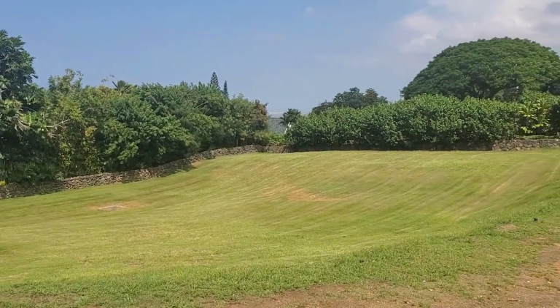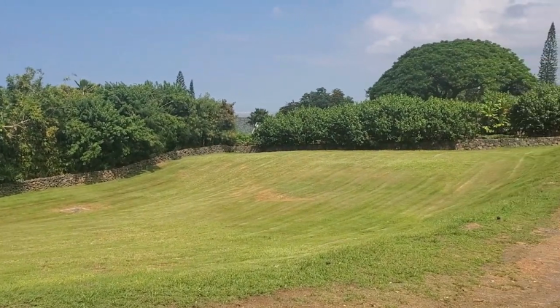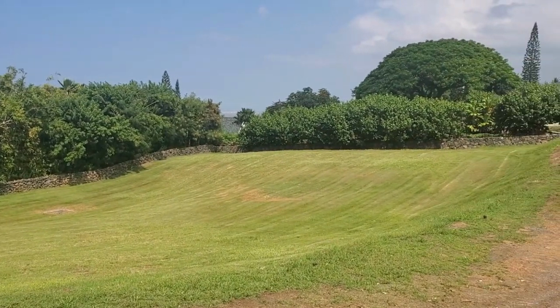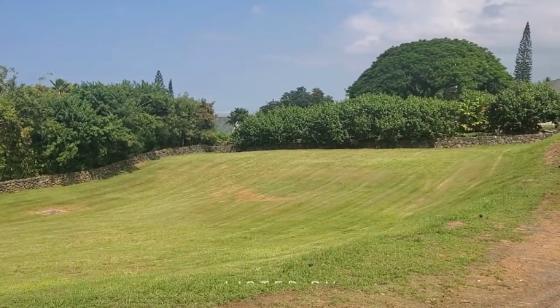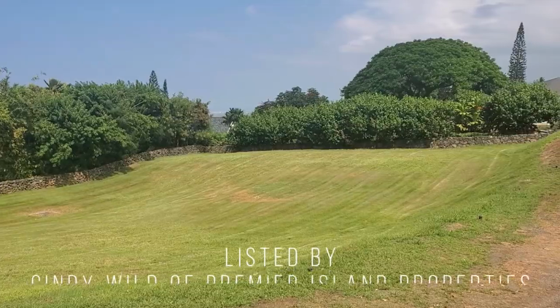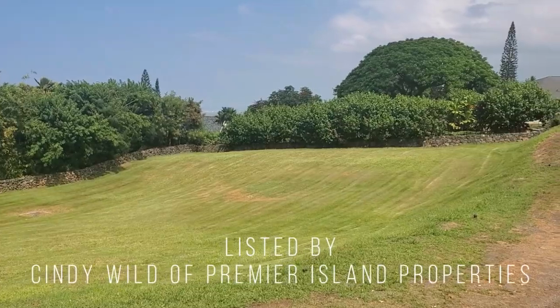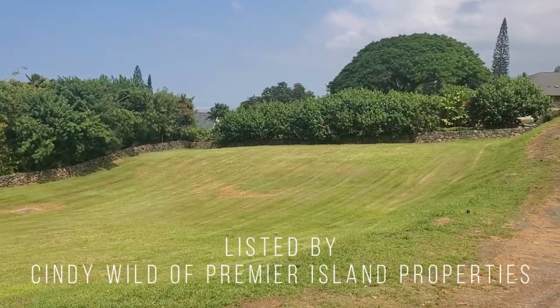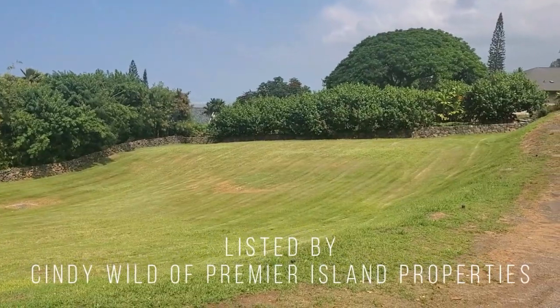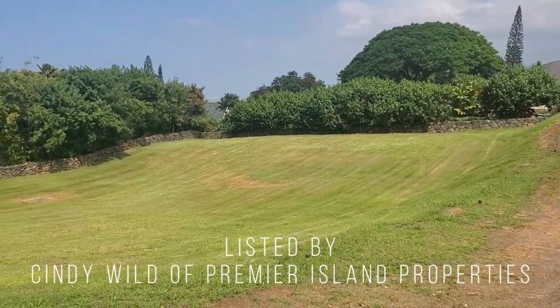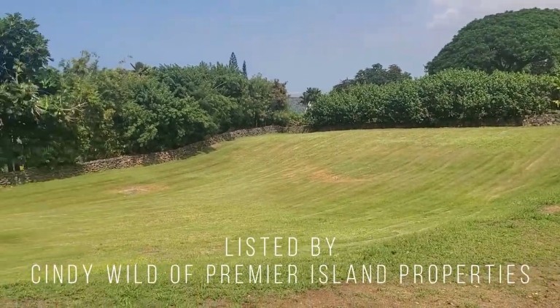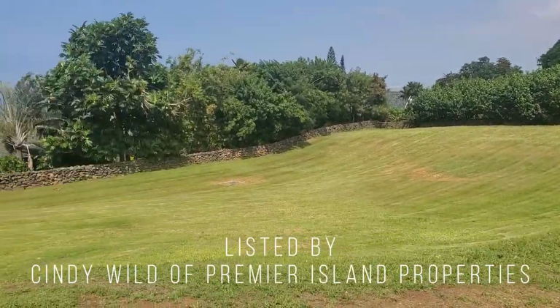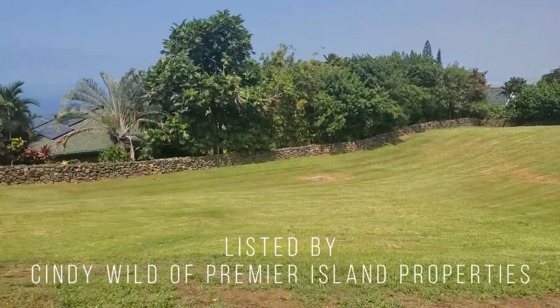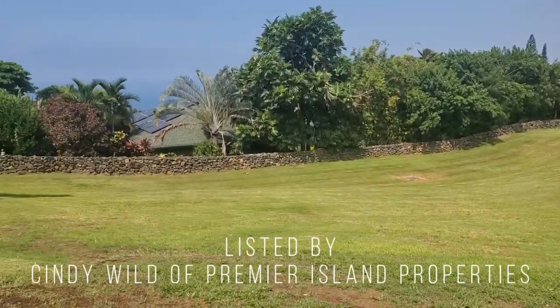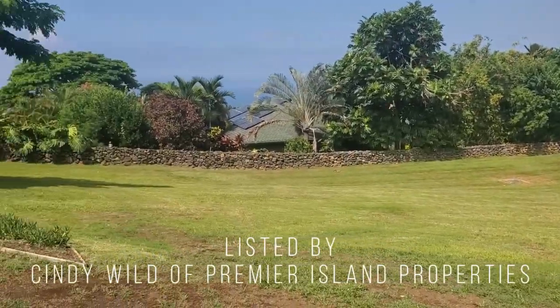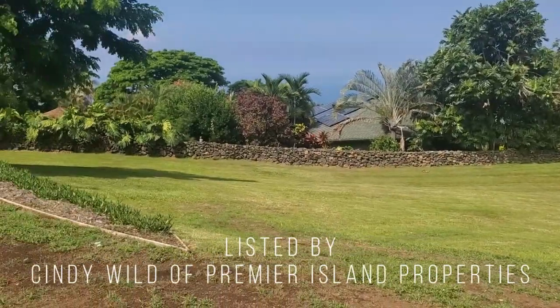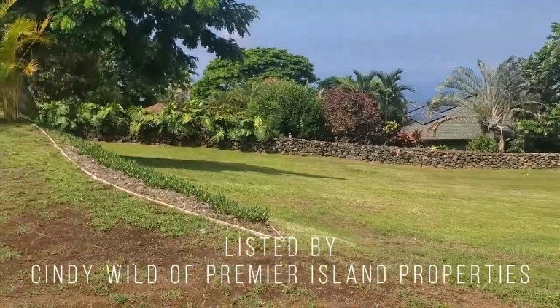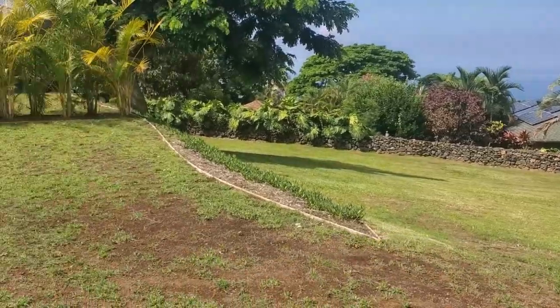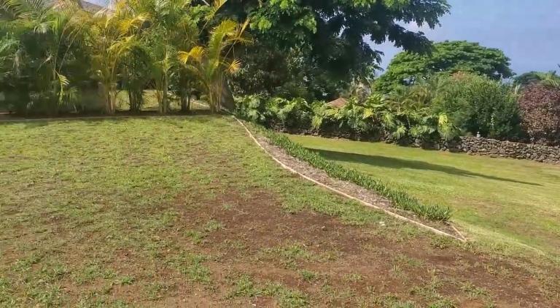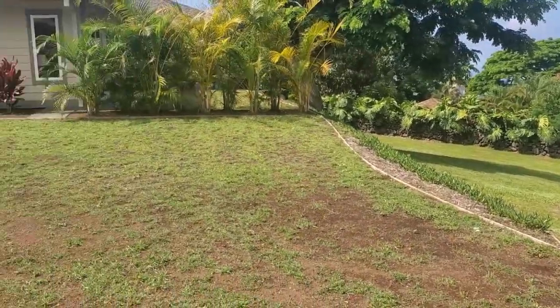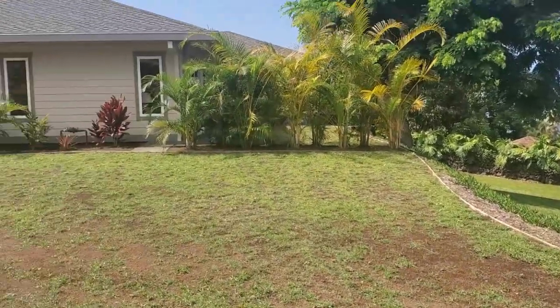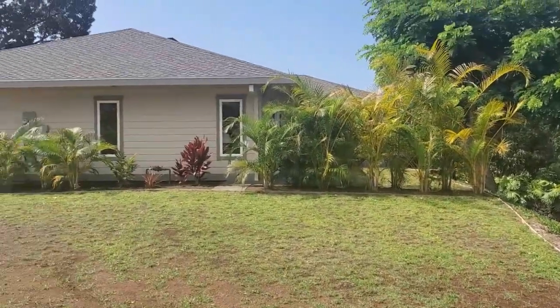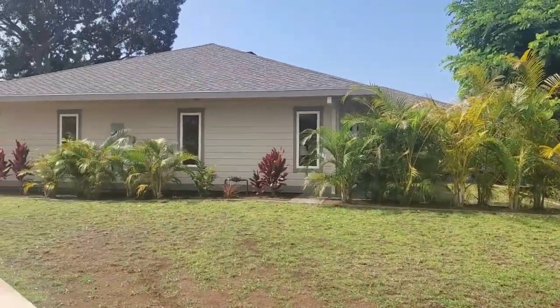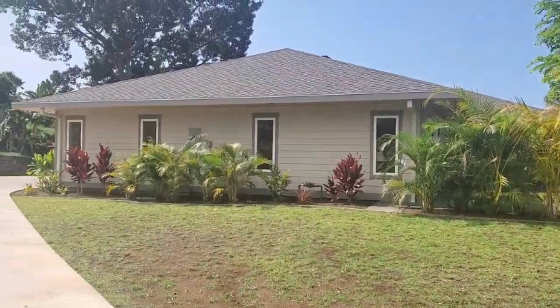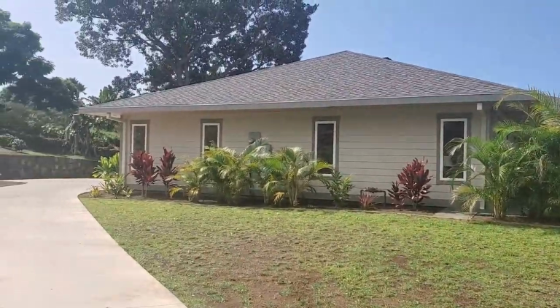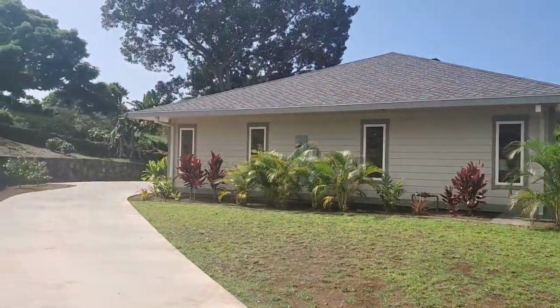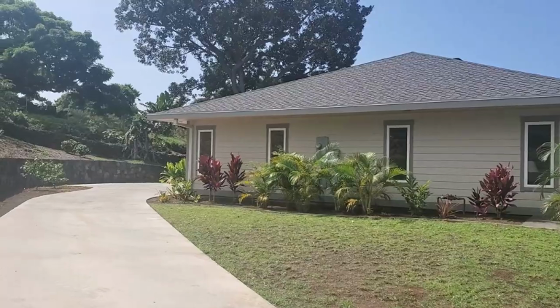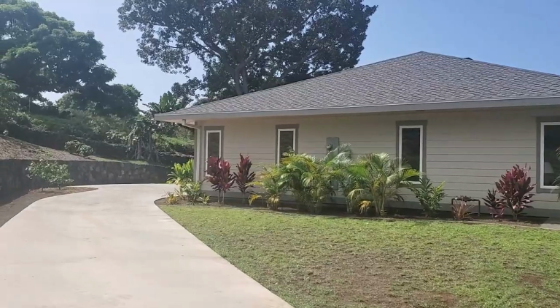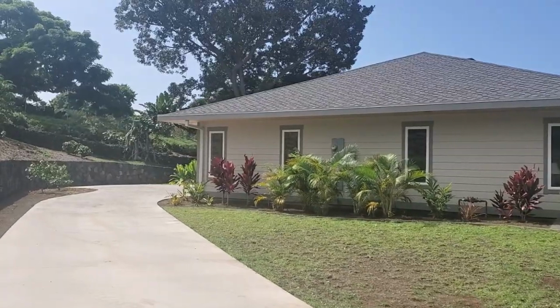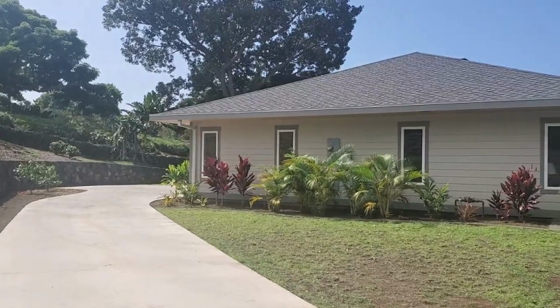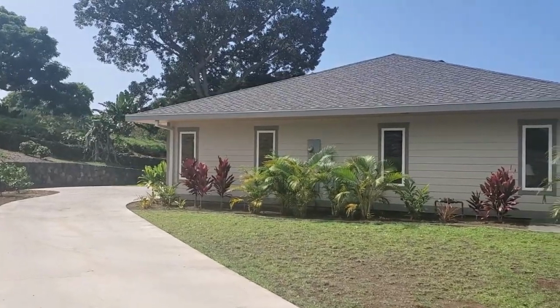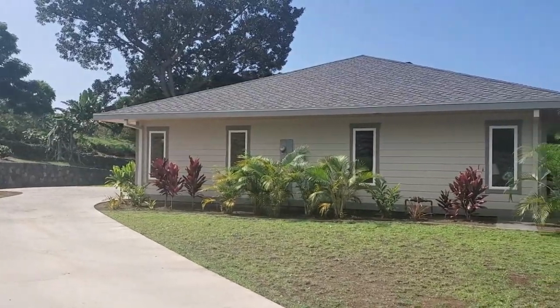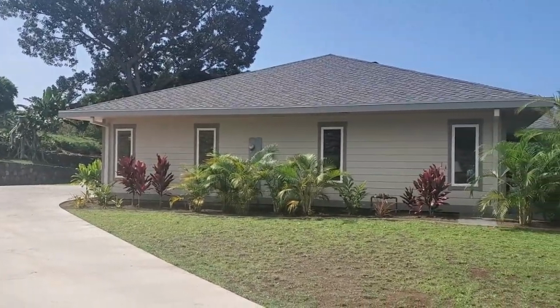This is listed by Cindy Wild. She's a principal broker over at Premier Island Property. Cindy is an excellent person to work with, and I have to give her a big thanks for letting me bring this one to you.